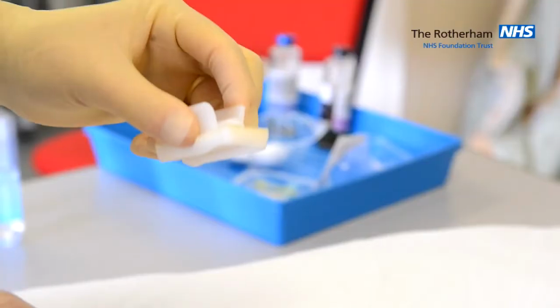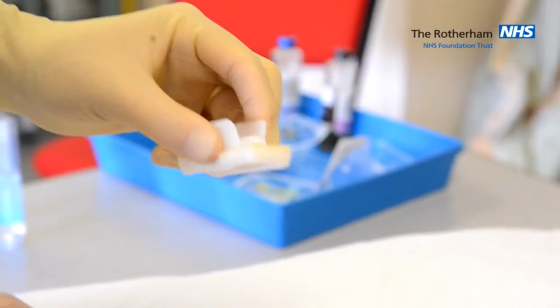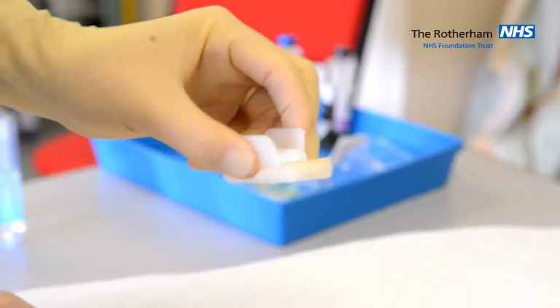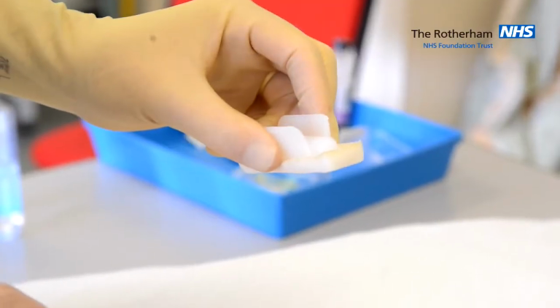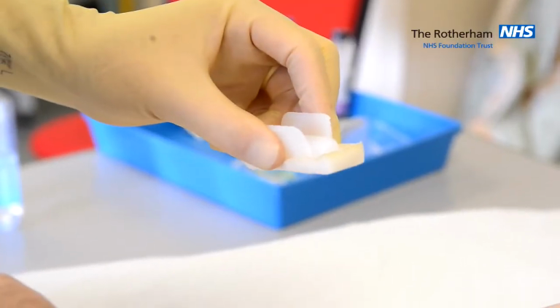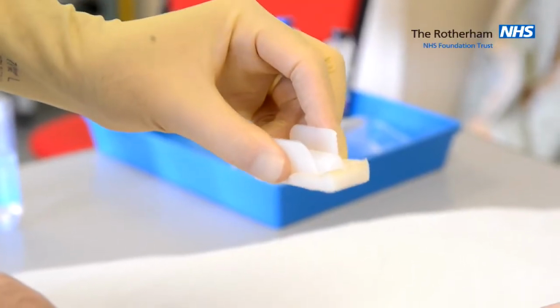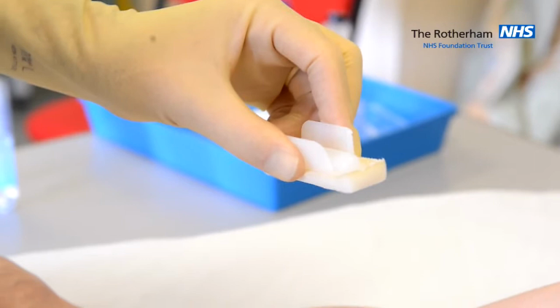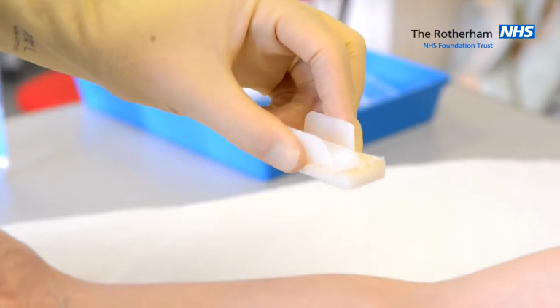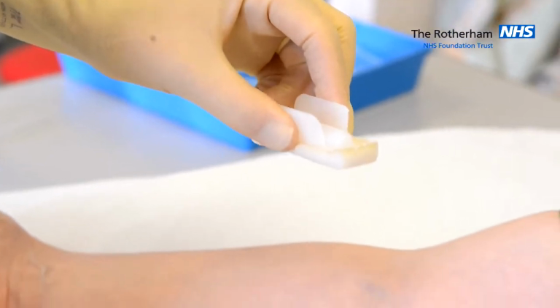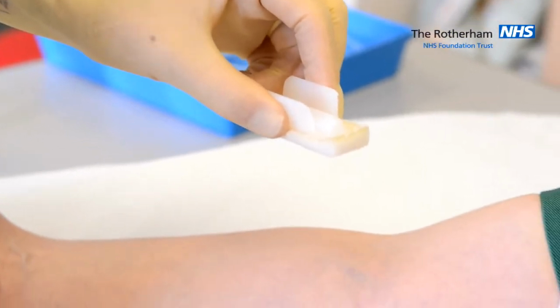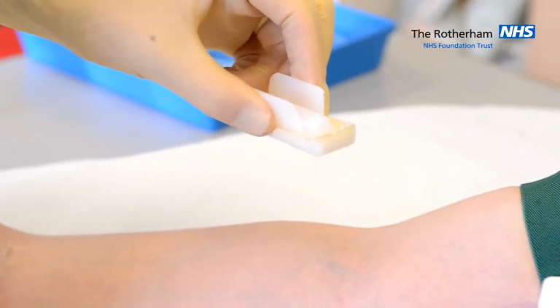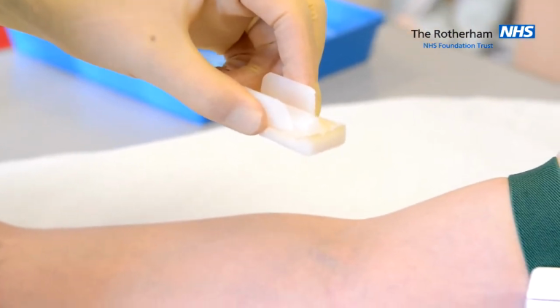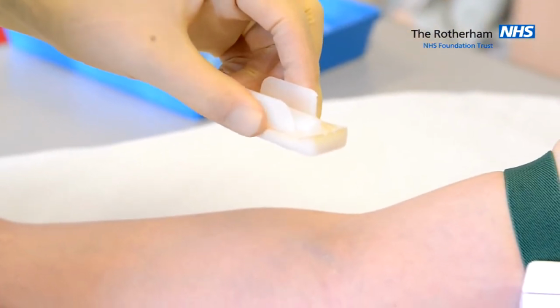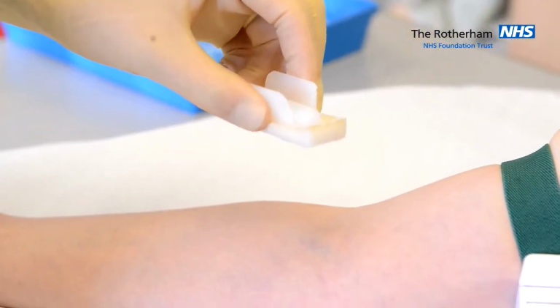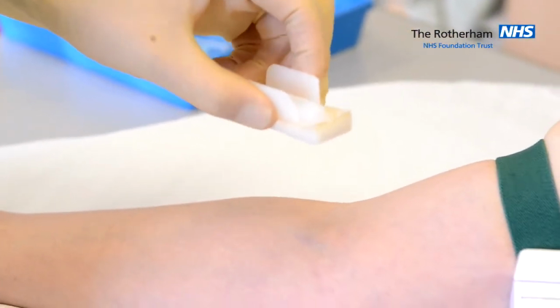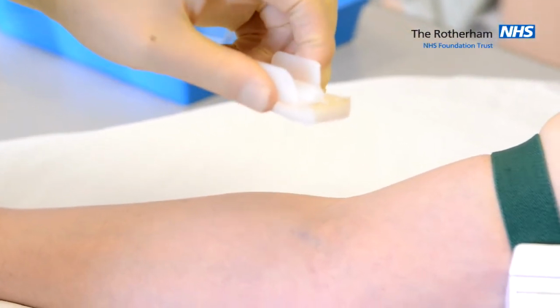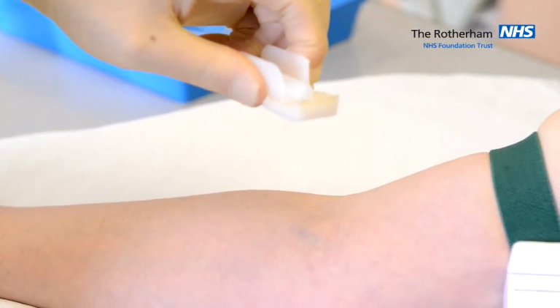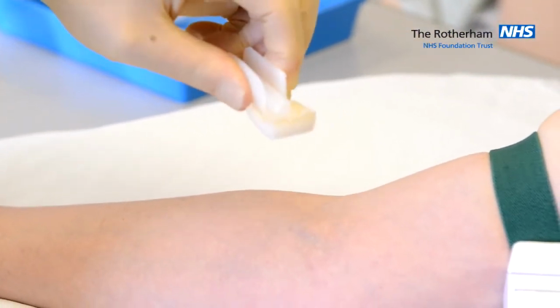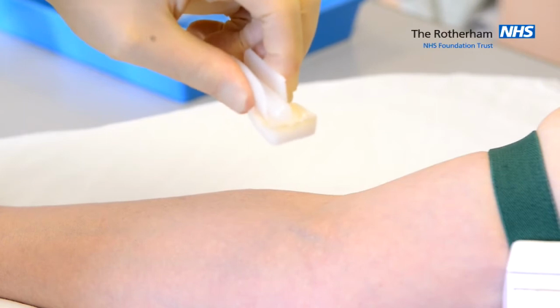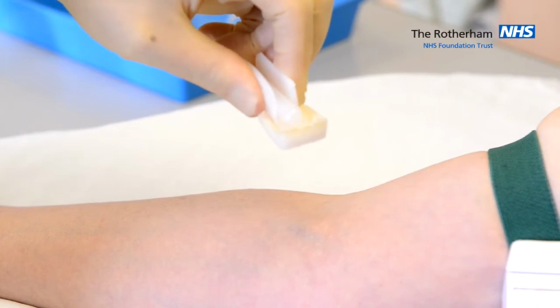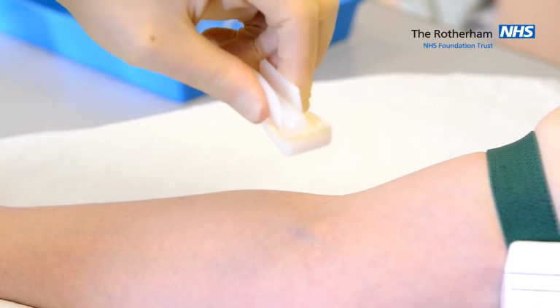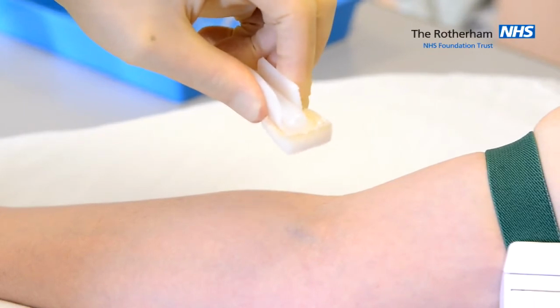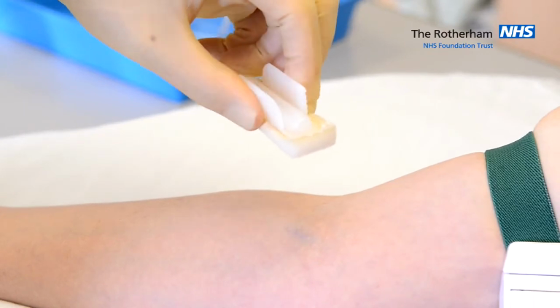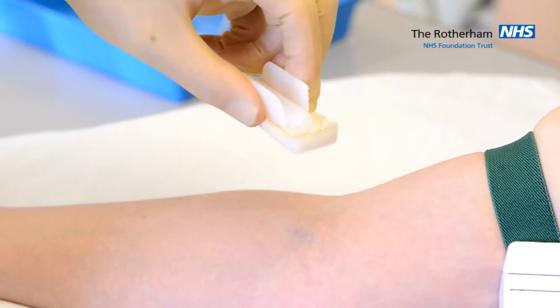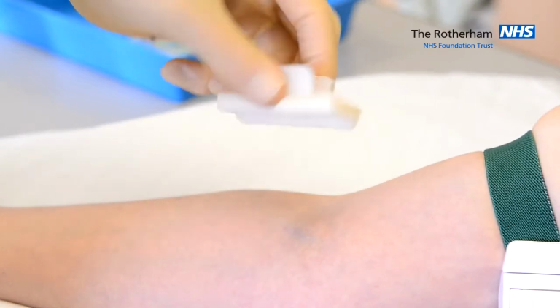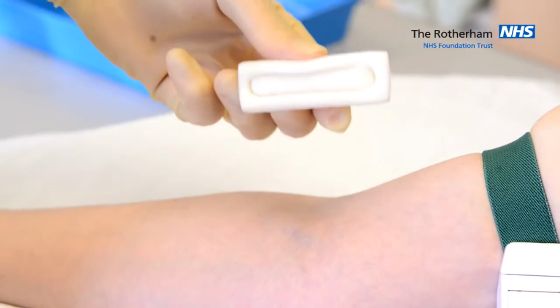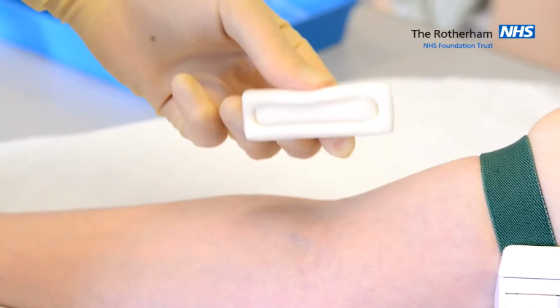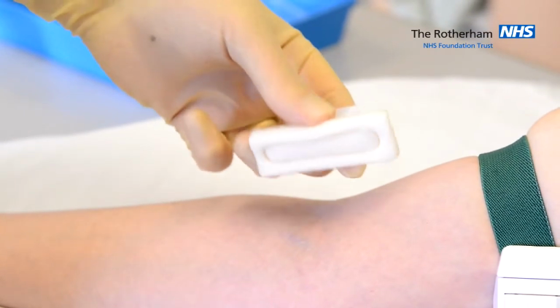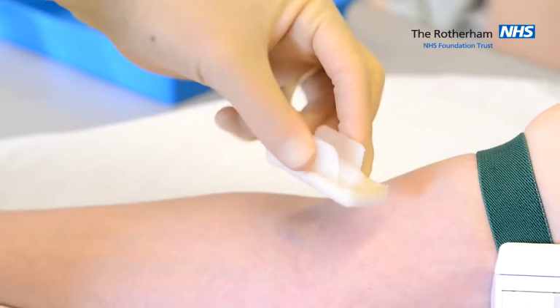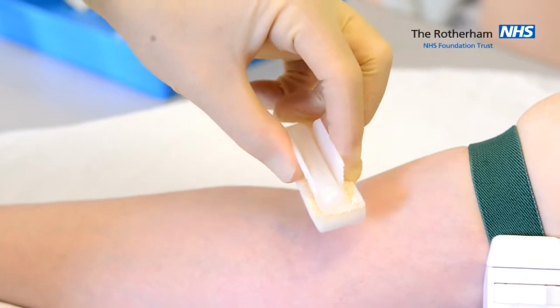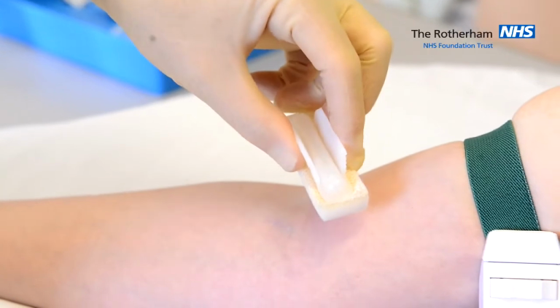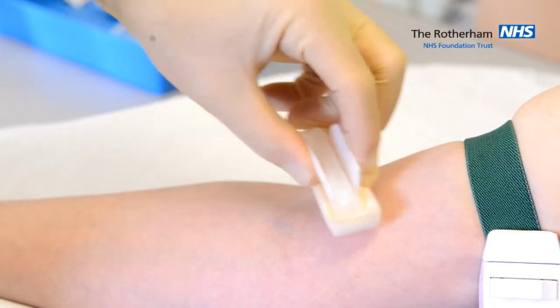We need to clean the skin for 30 seconds. To achieve this, we use the Chlorhexidine alcohol impregnated sponge. To activate the sponge, we grip the wings together. That breaks an ampoule and soaks the sponge with the alcohol and Chlorhexidine solution.